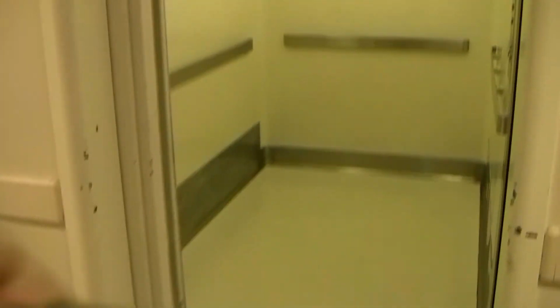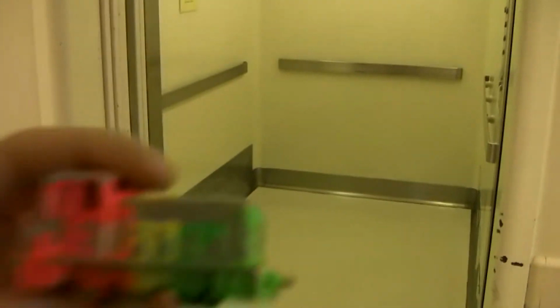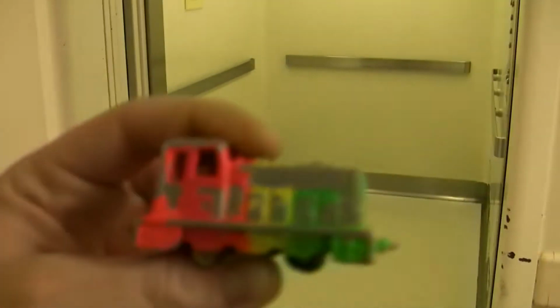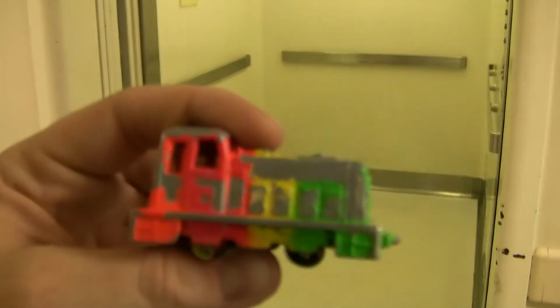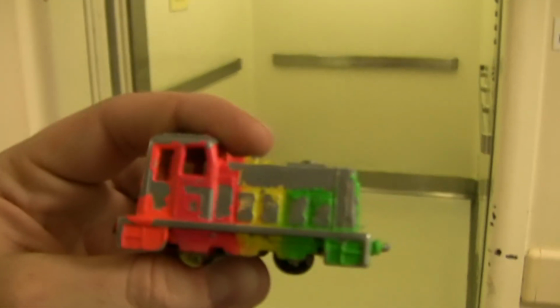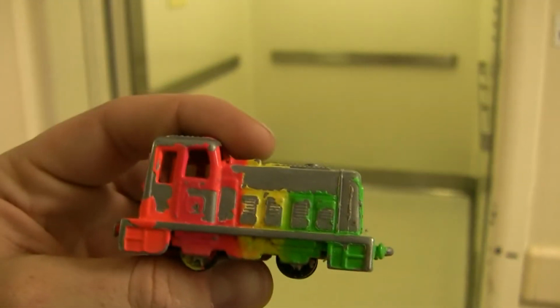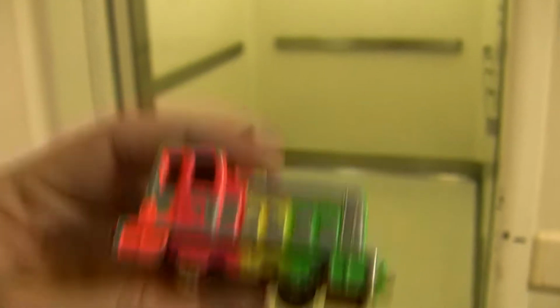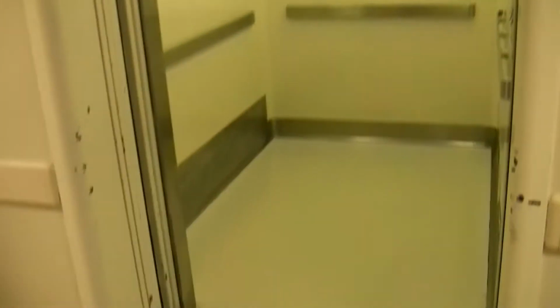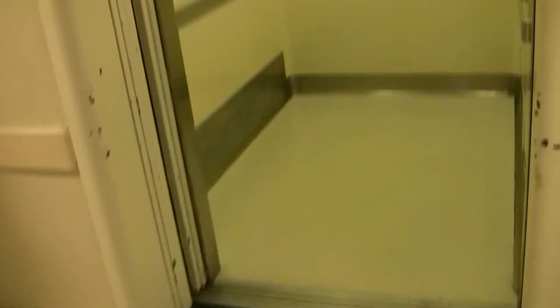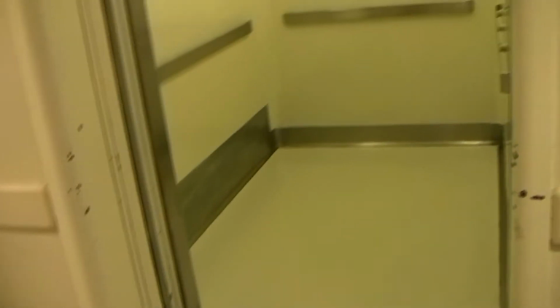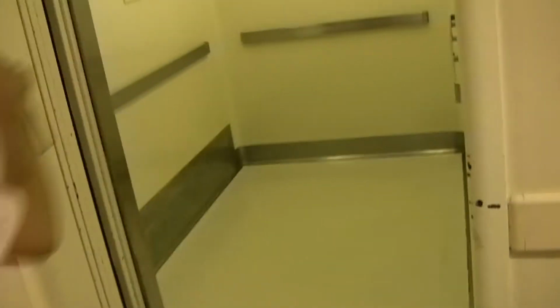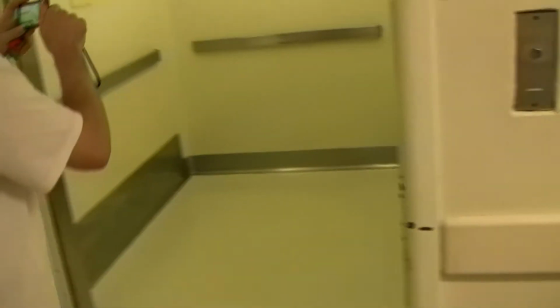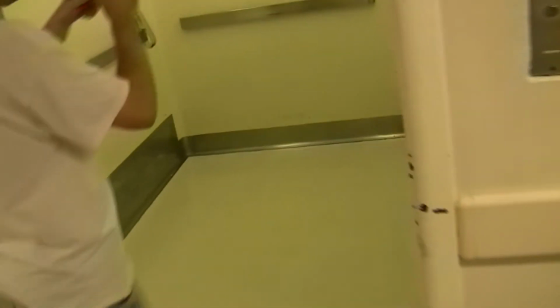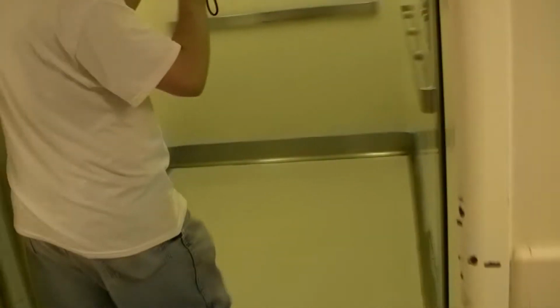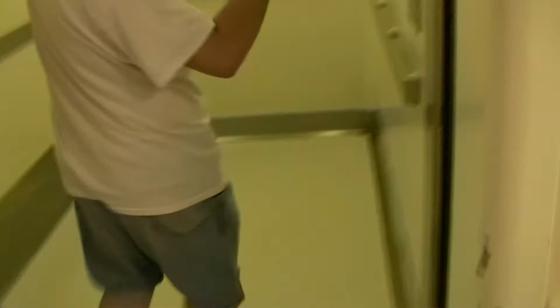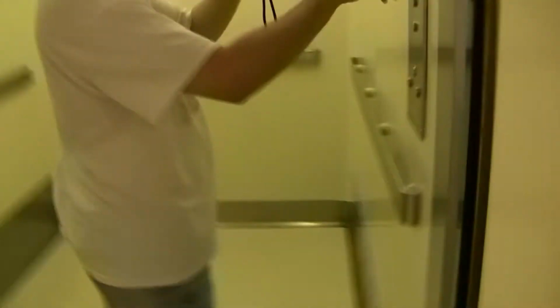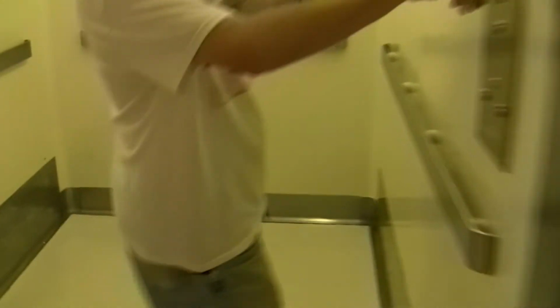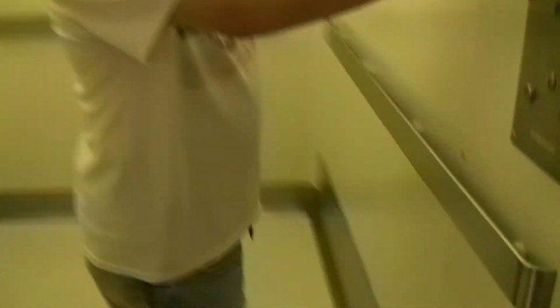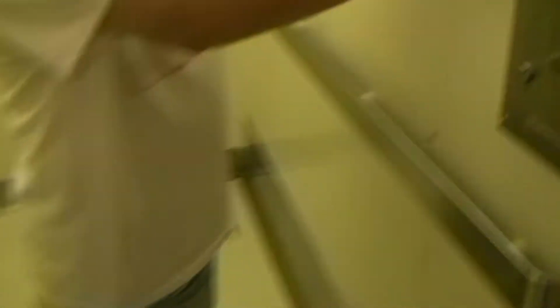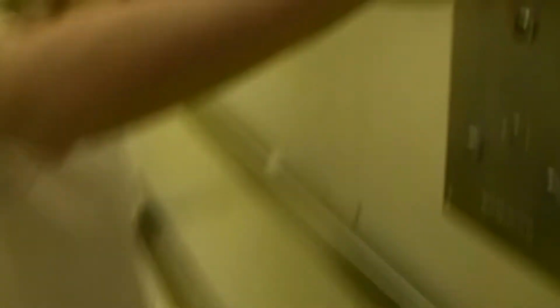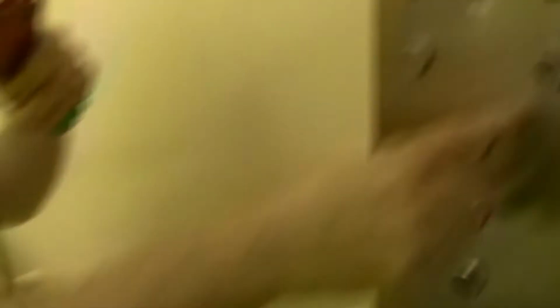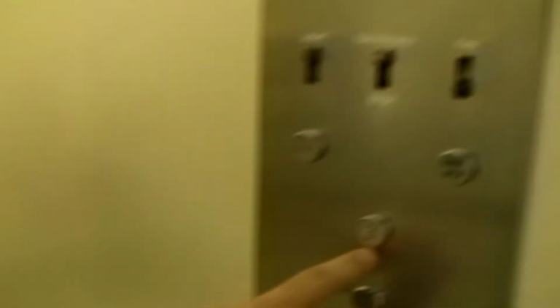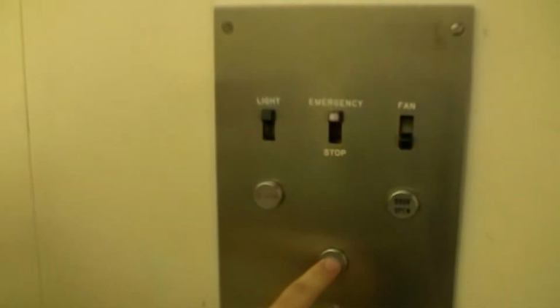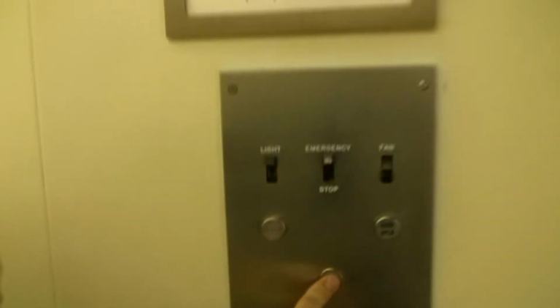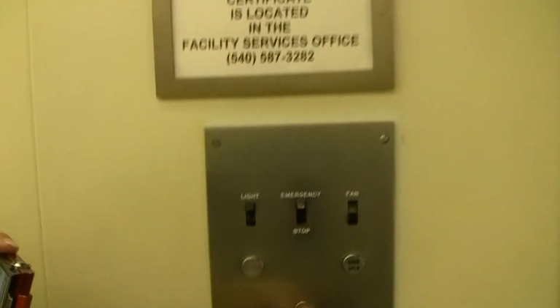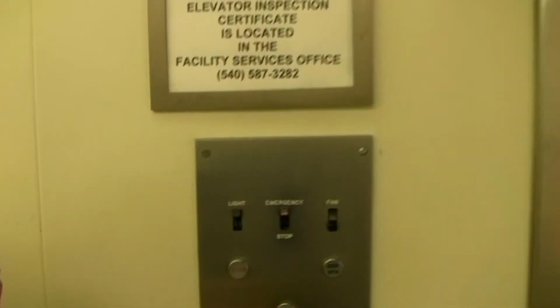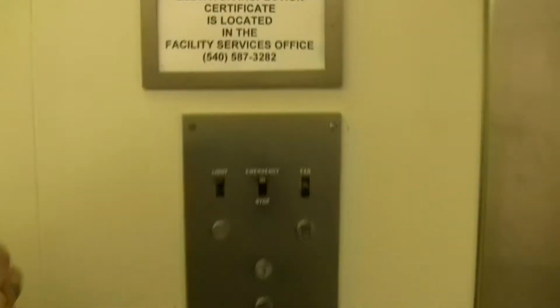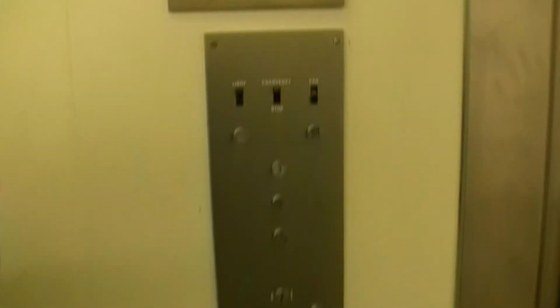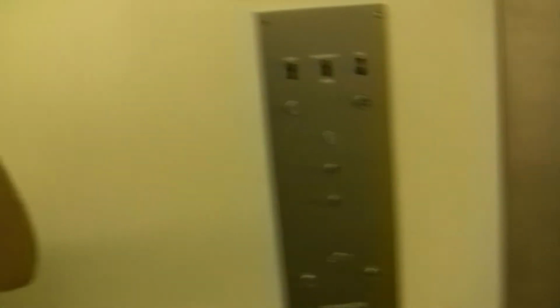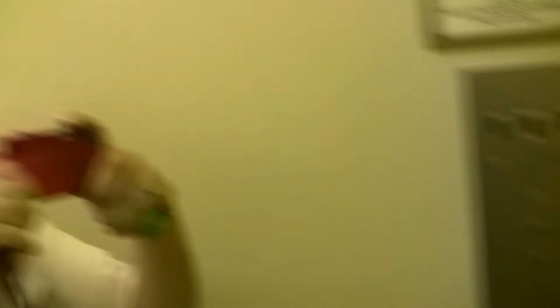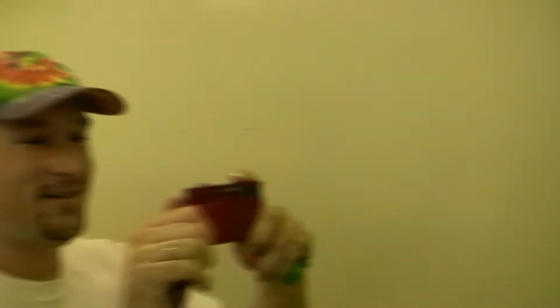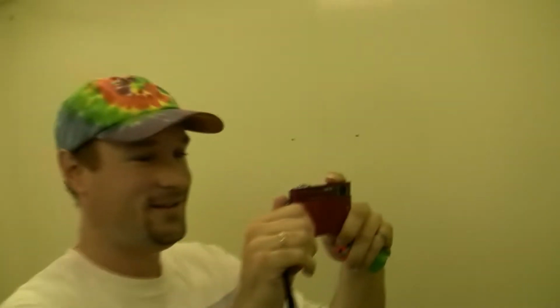This is the Dominion. This is elevator number two, Bedford Memorial Hospital, Bedford, Virginia. It's a Dominion.